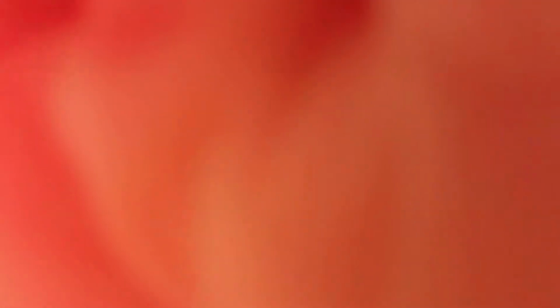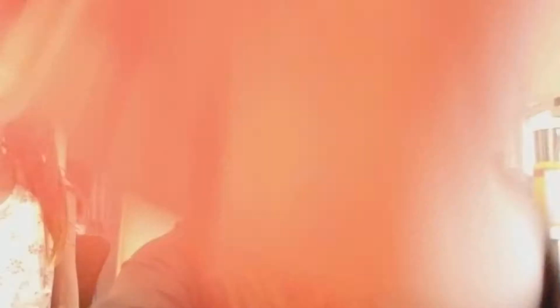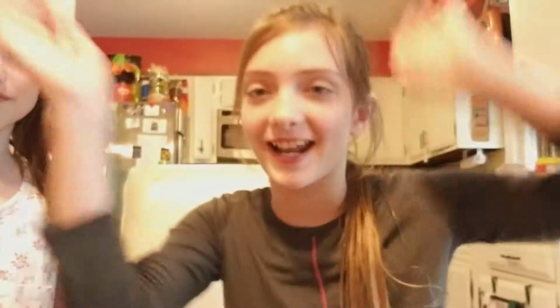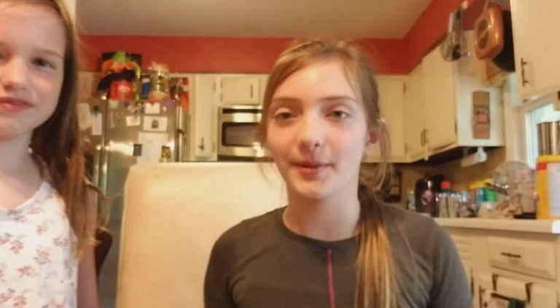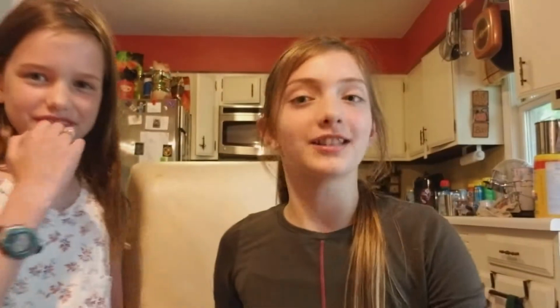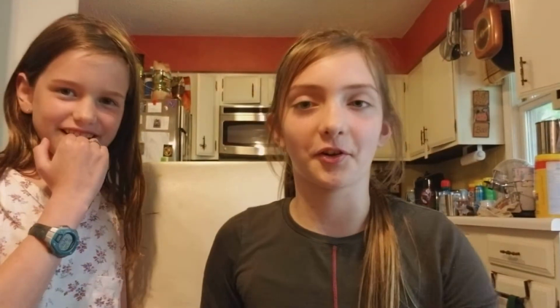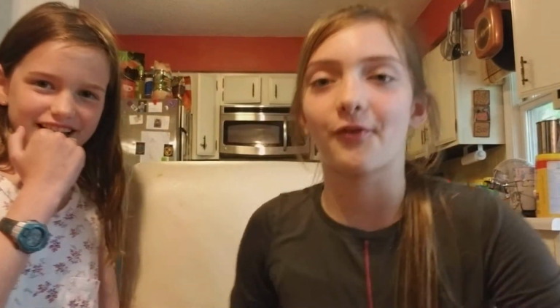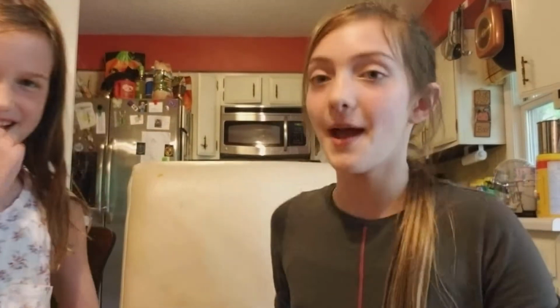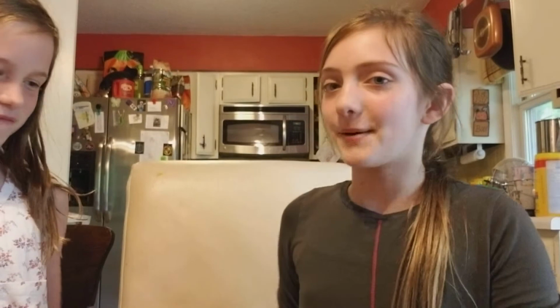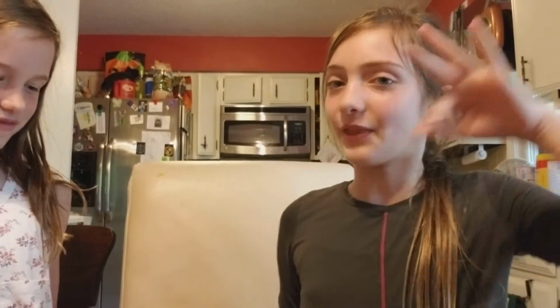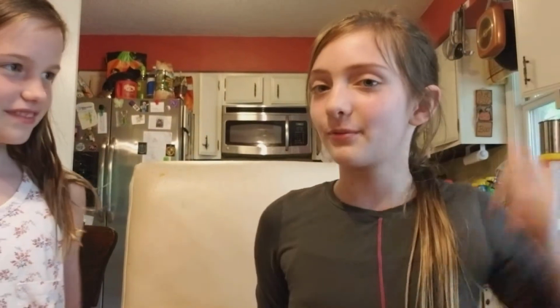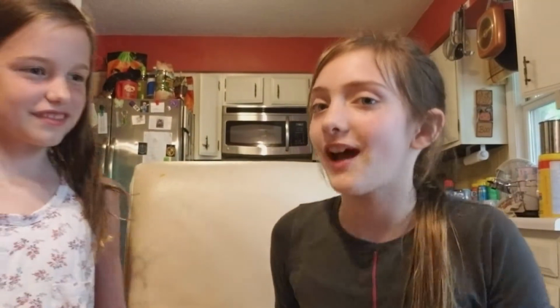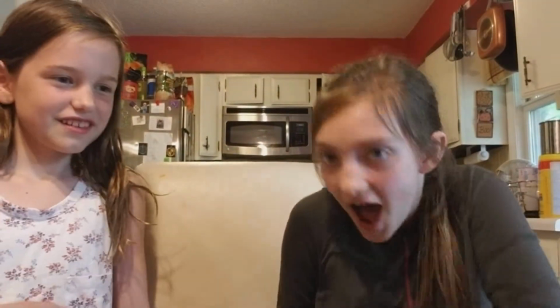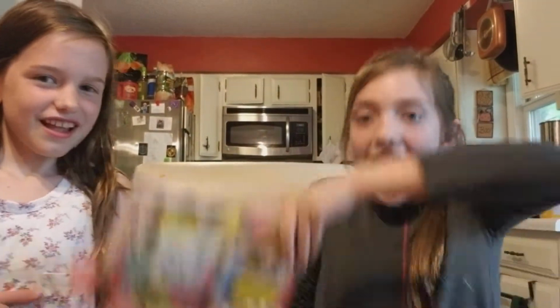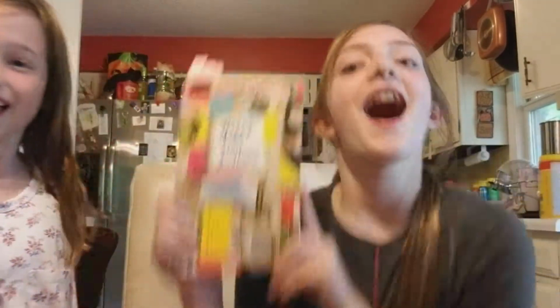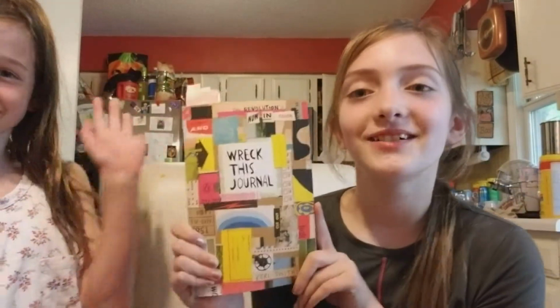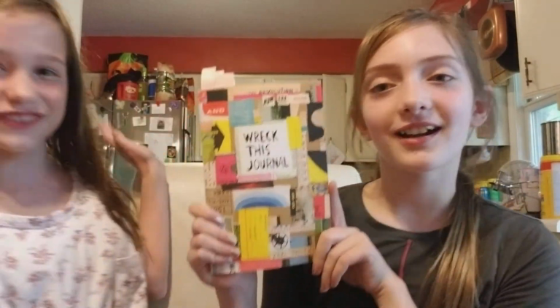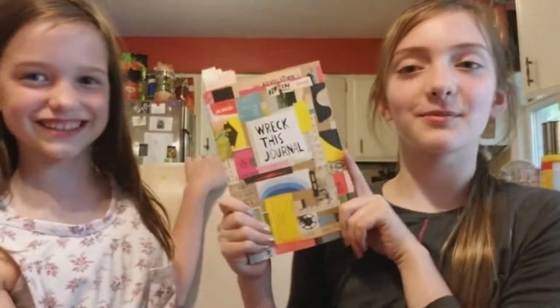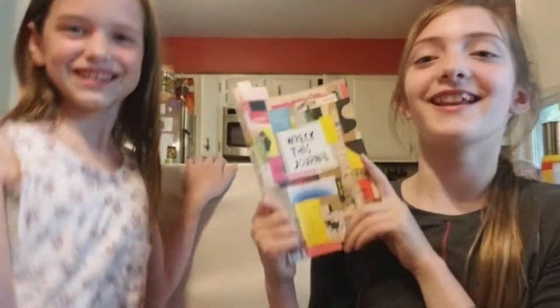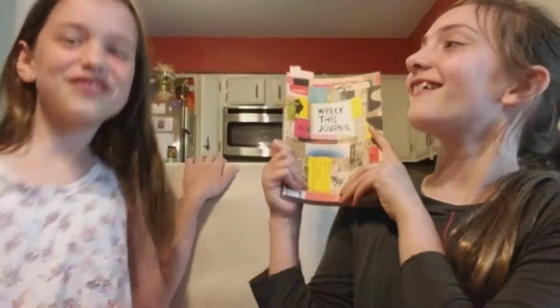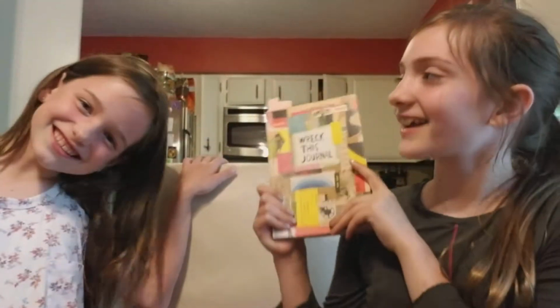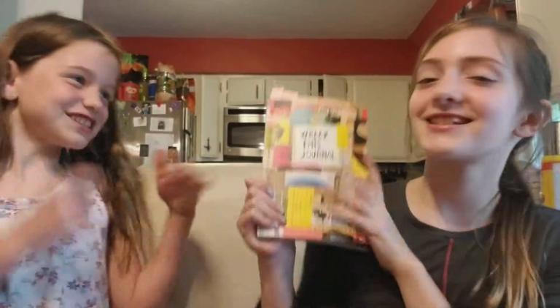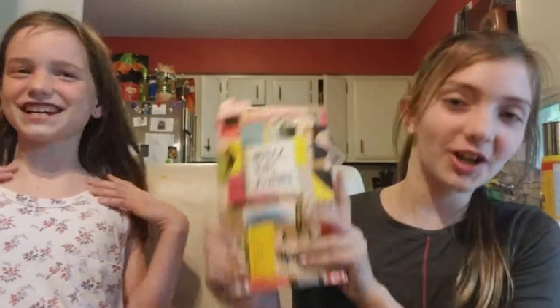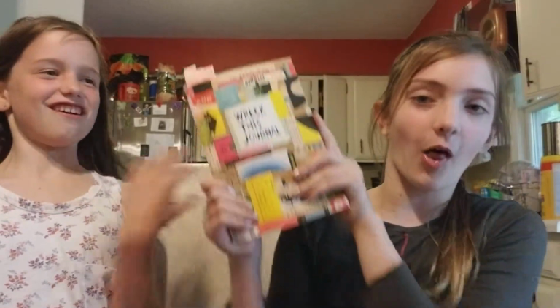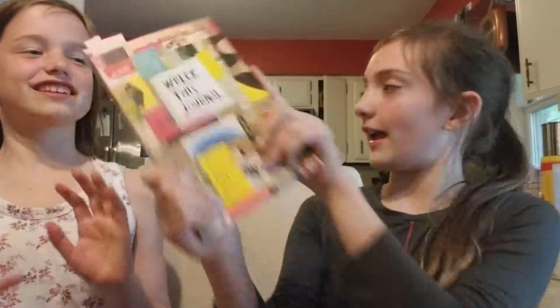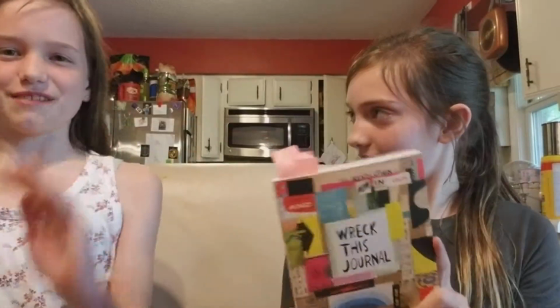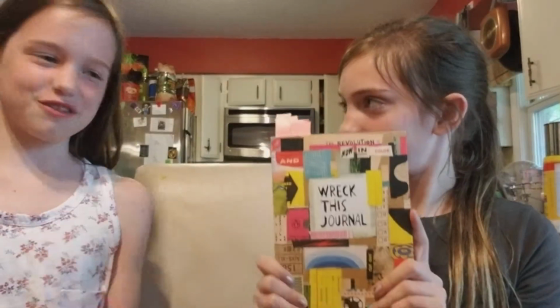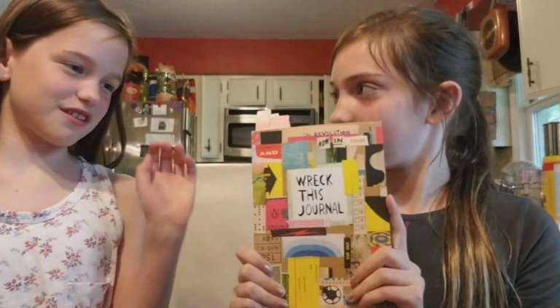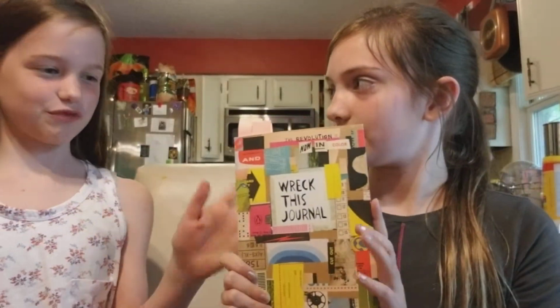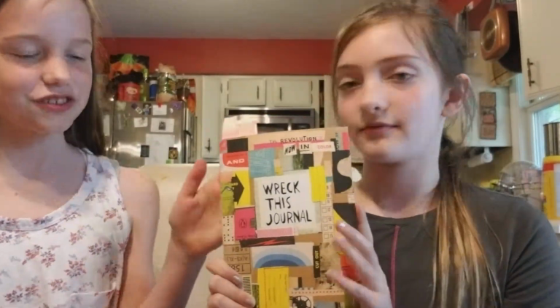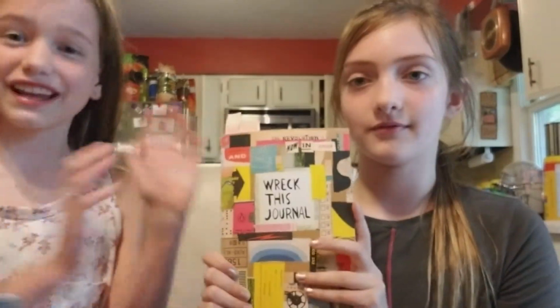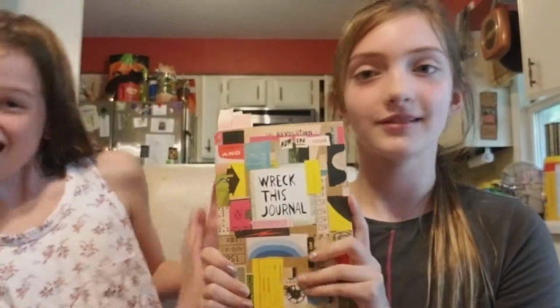Sorry, we just had a little bit of a technical difficulty, but now the big reveal — we are going to be doing The Wreck-This Journal! This is episode one of The Wreck-This Journal in color!